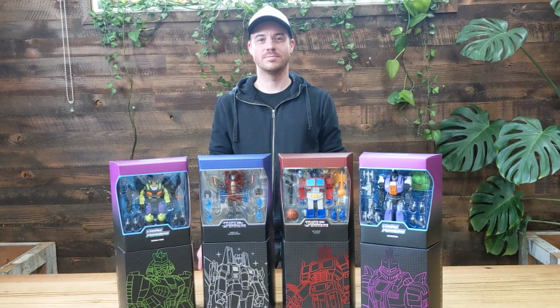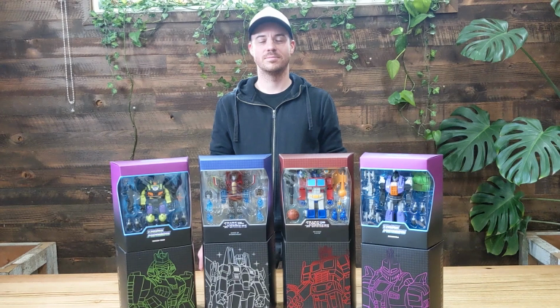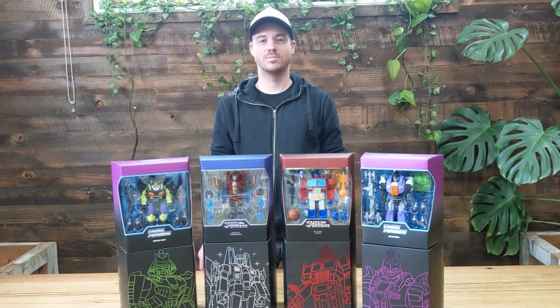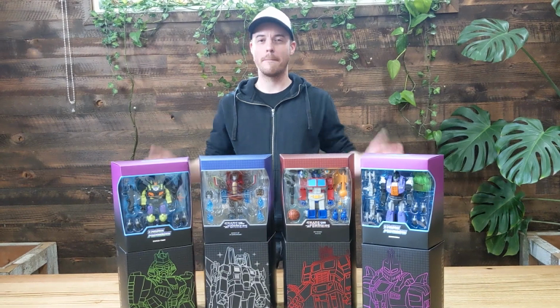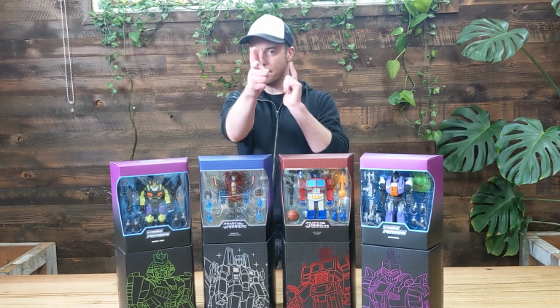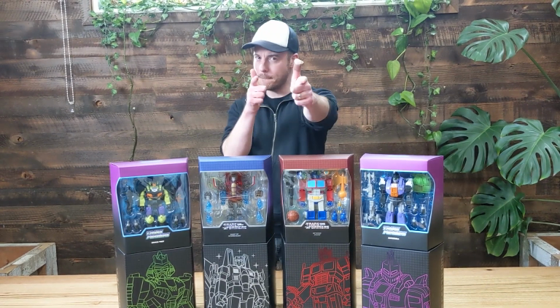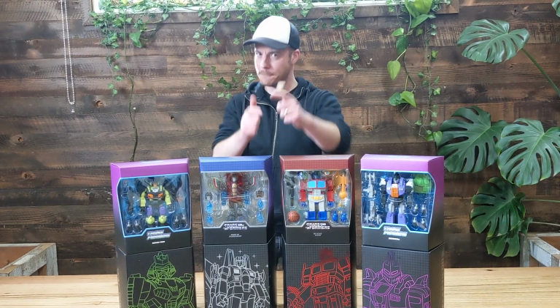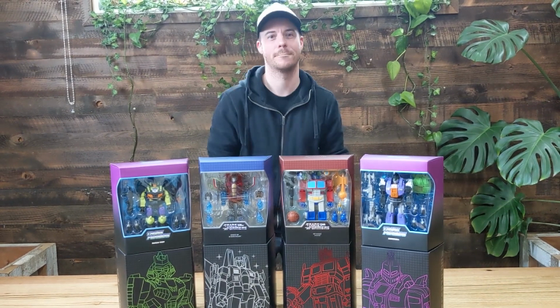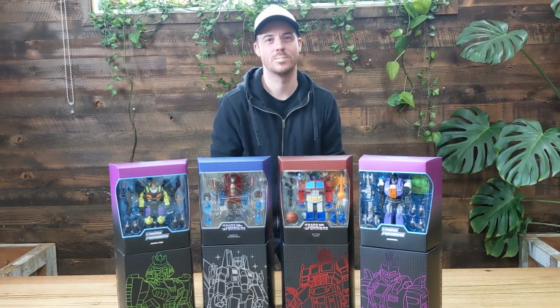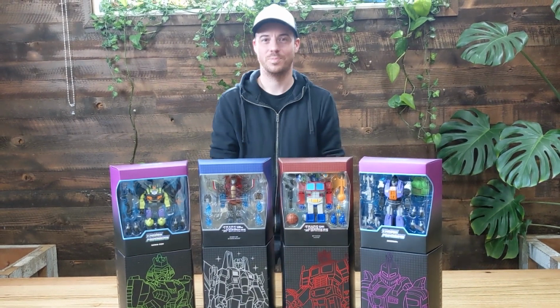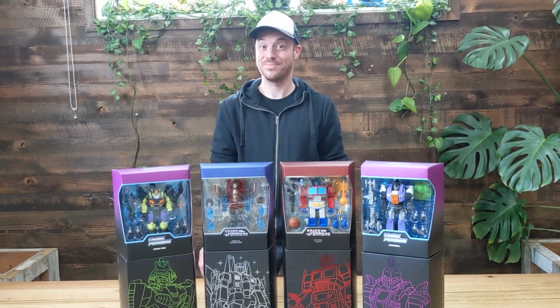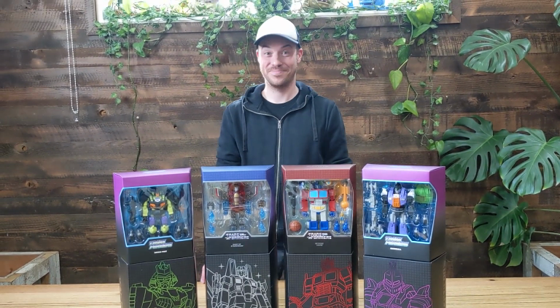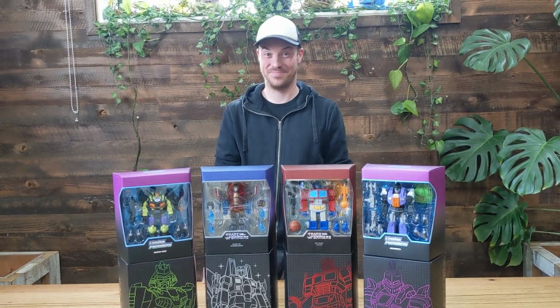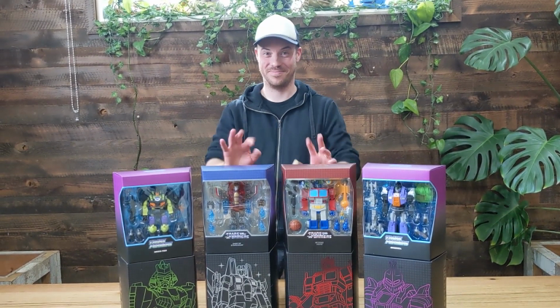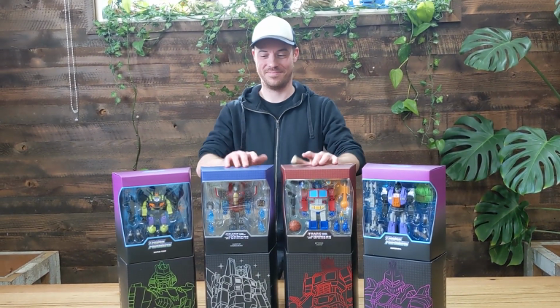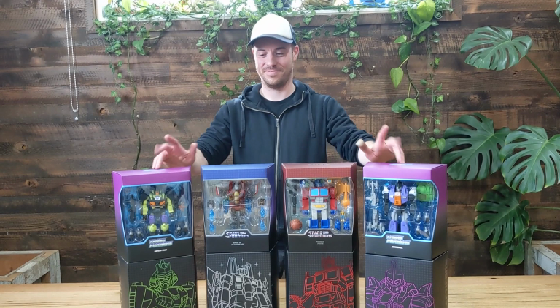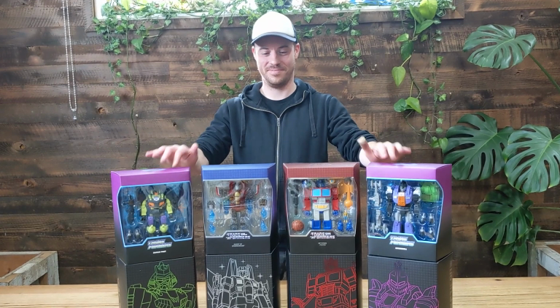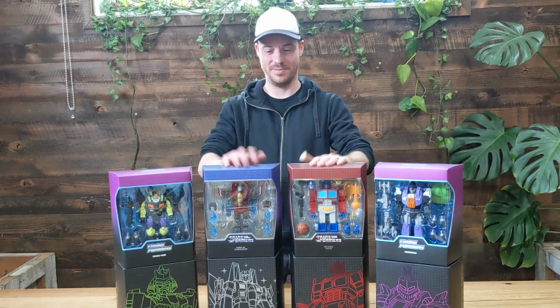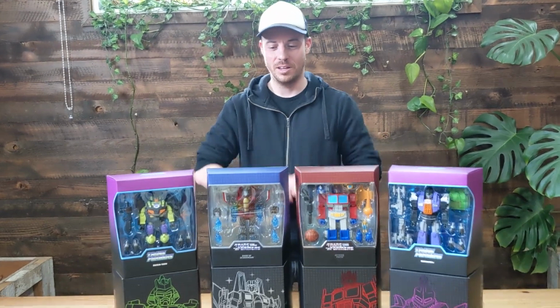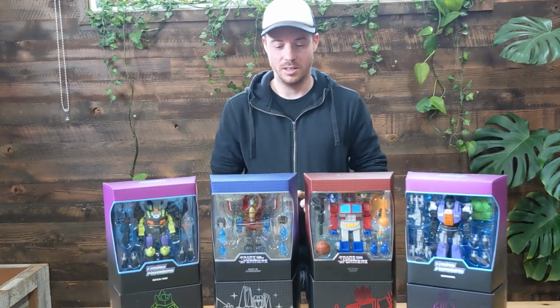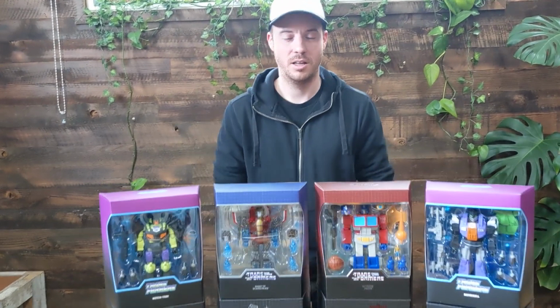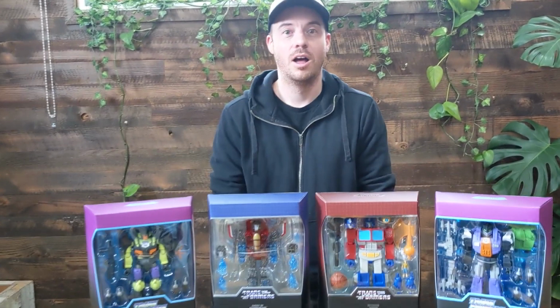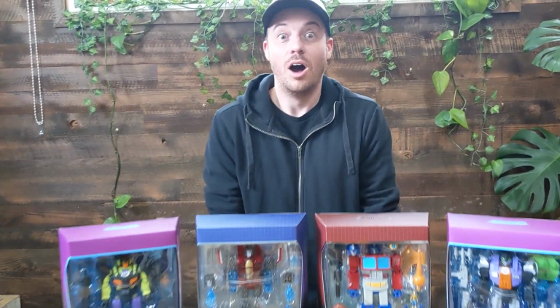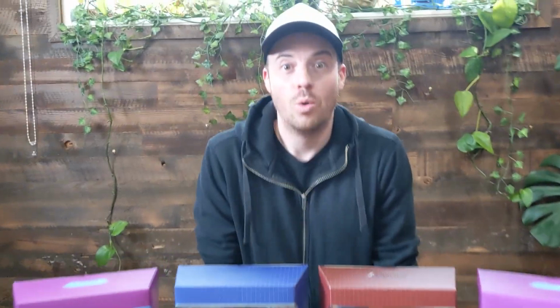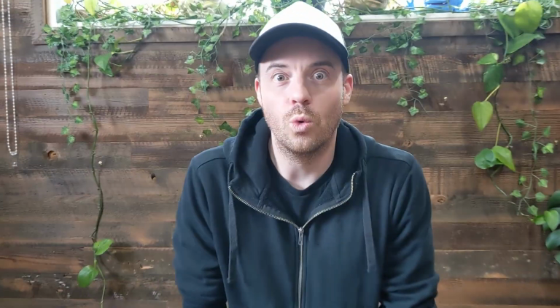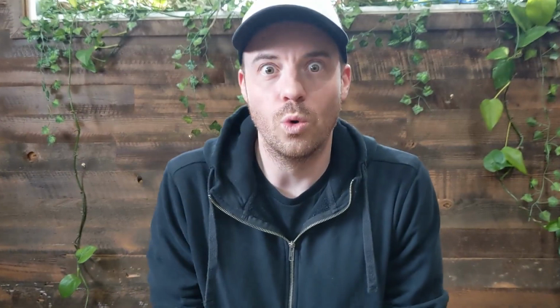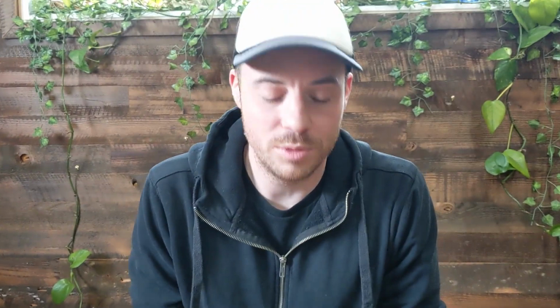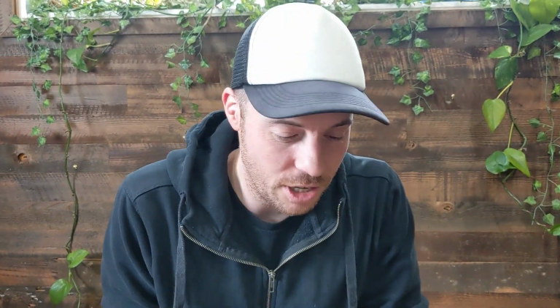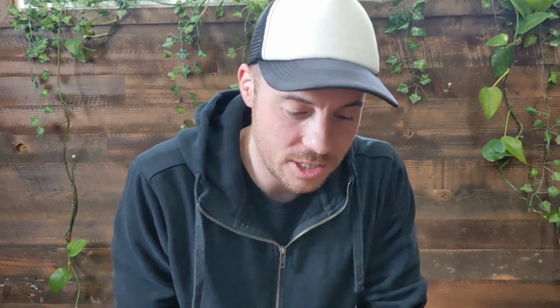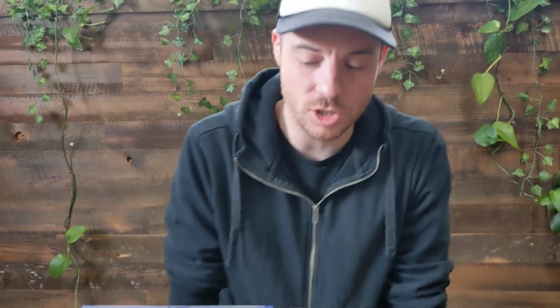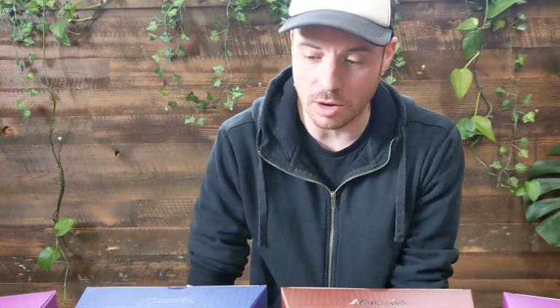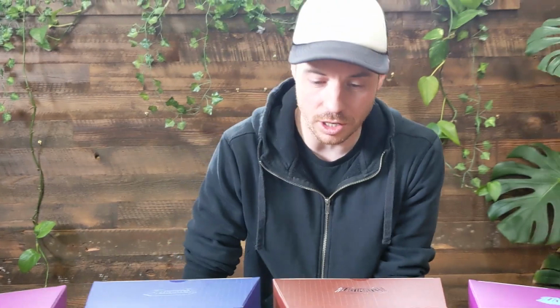Hey guys, Andy and Luke here at PopCulture talking about some awesome new figures from our friends at Super 7 — some Transformers Ultimates. This is the first wave and Luke is going to tell you all about them. I'm excited about these, let's dive on in.